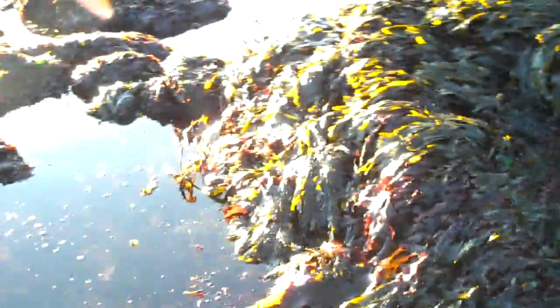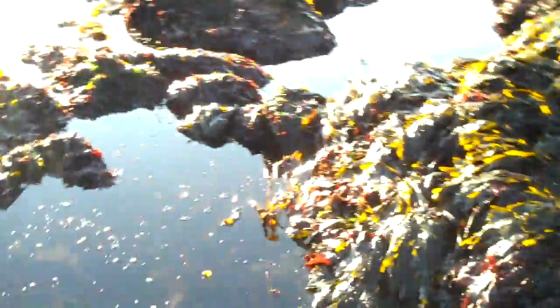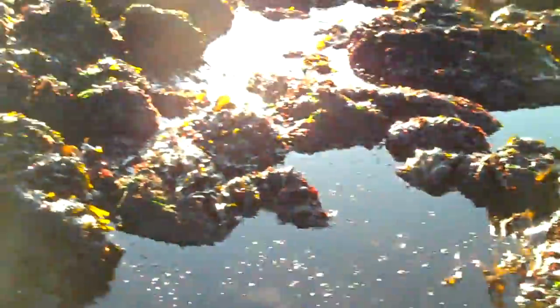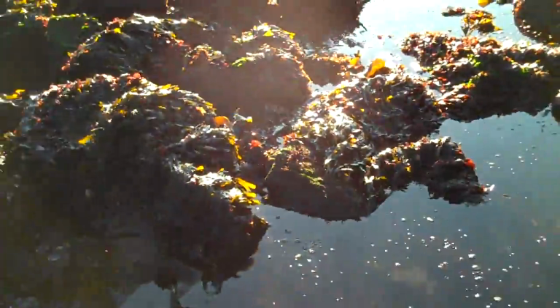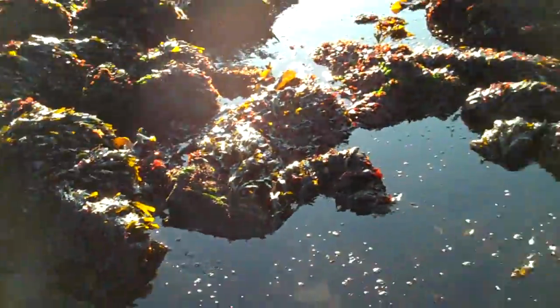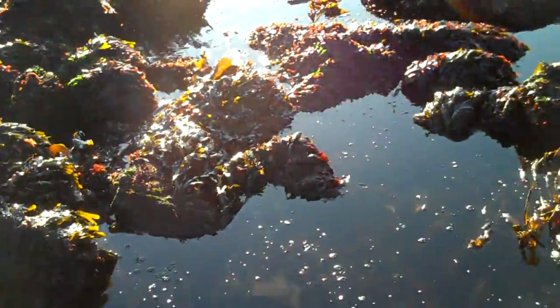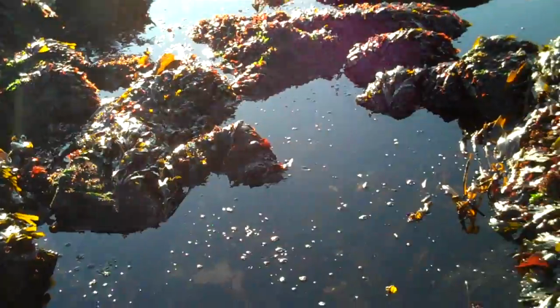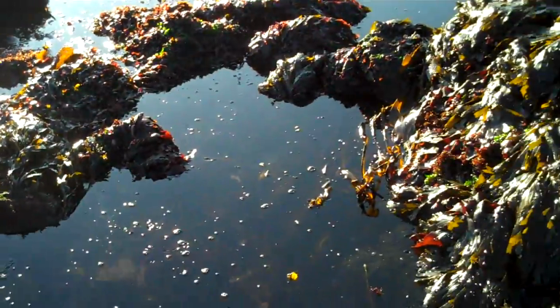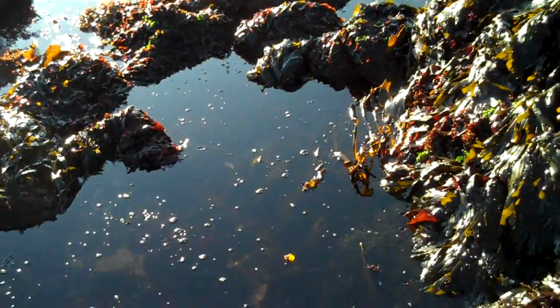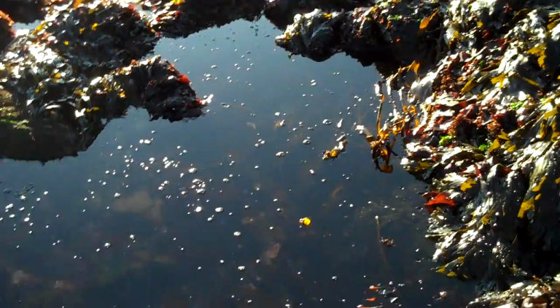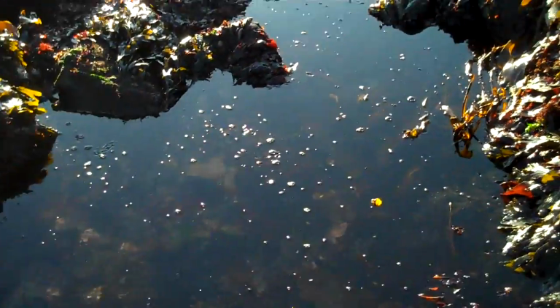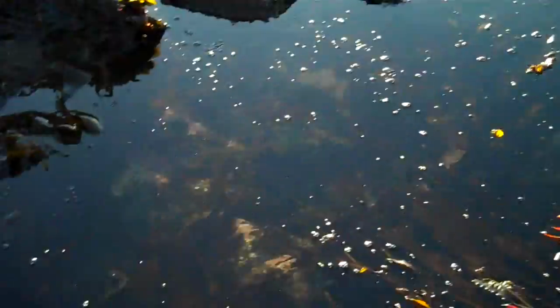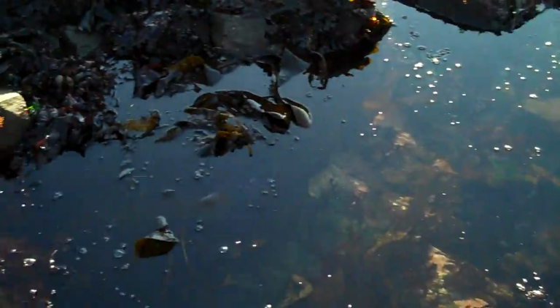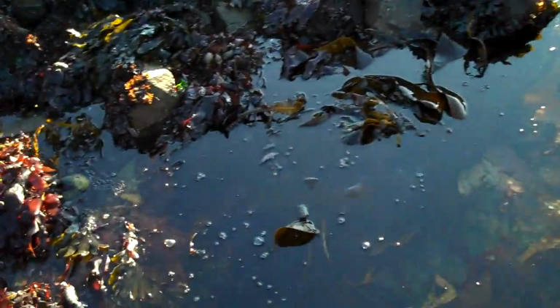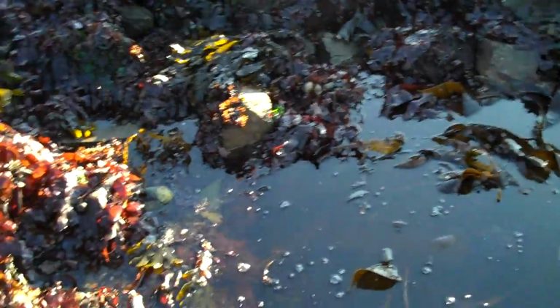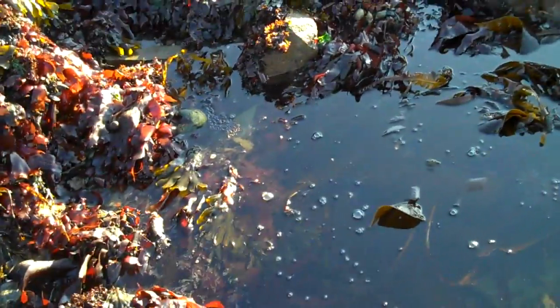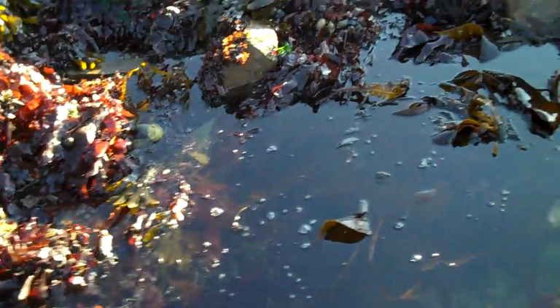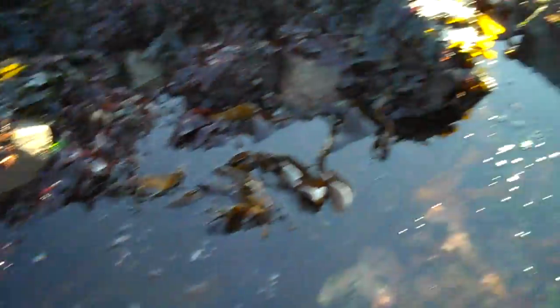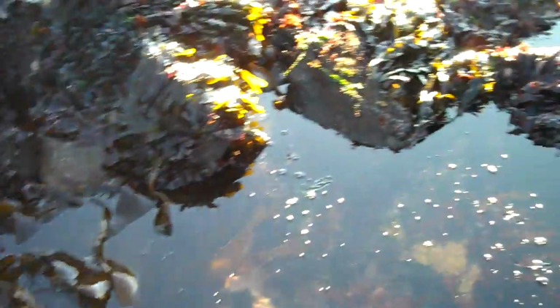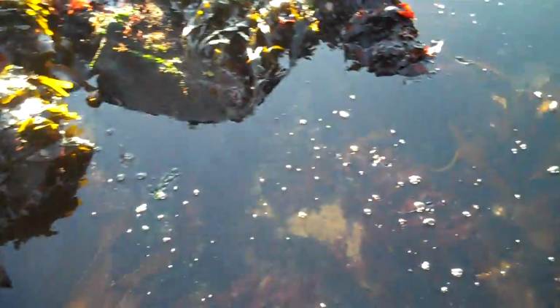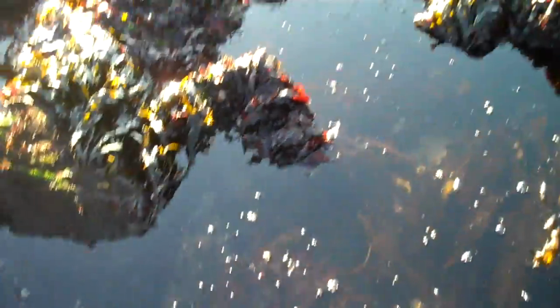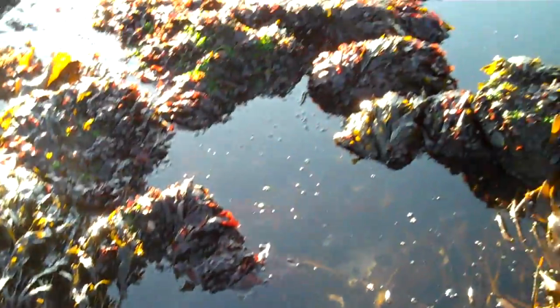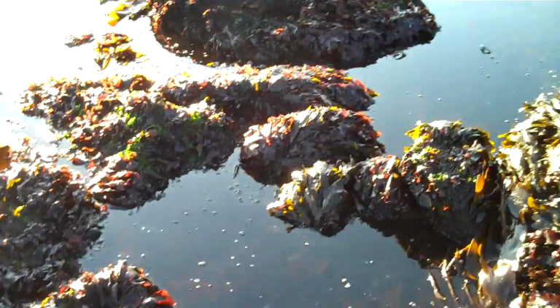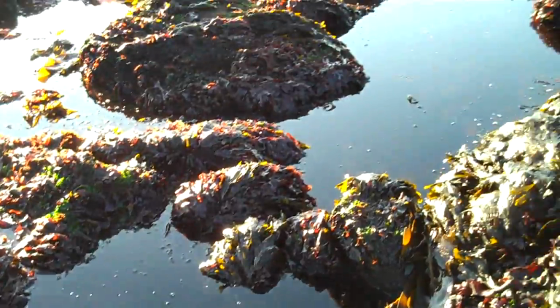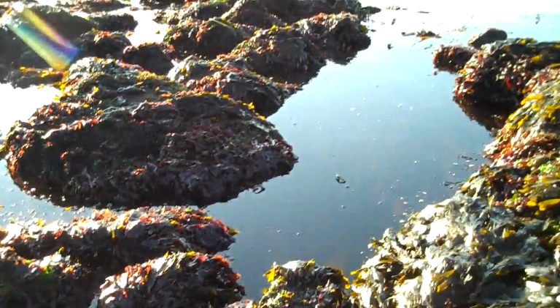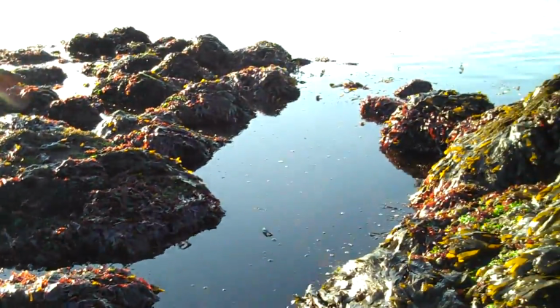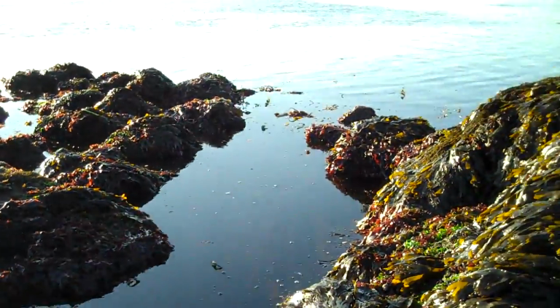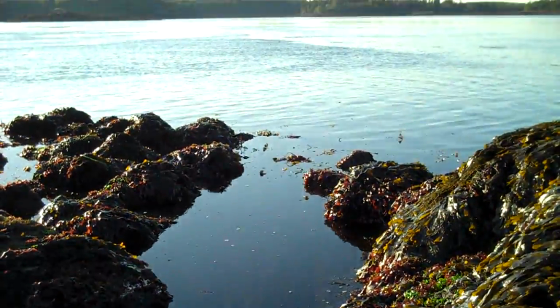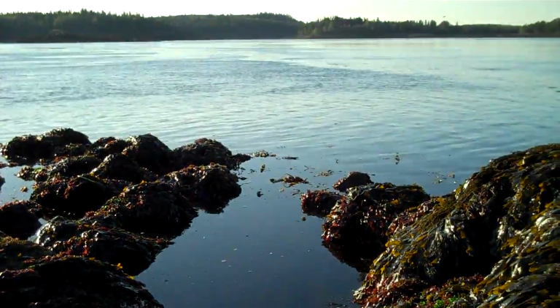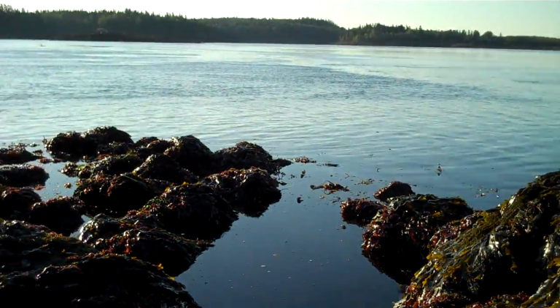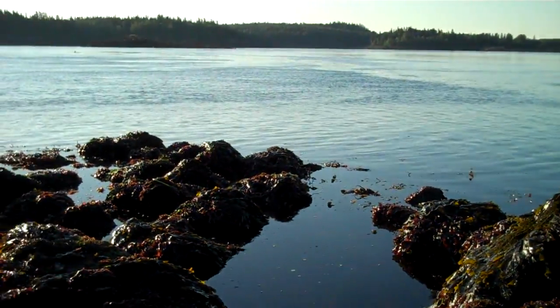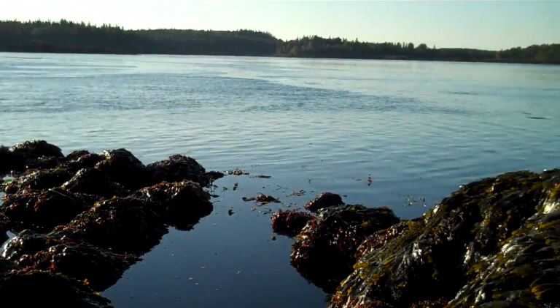There's edible kelp, there's the sugar kelp, there's the horsetail kelp. This morning I'm looking for the sugar kelp, and this is a little bit of a tidepool.